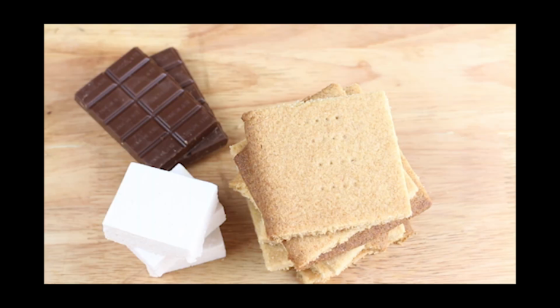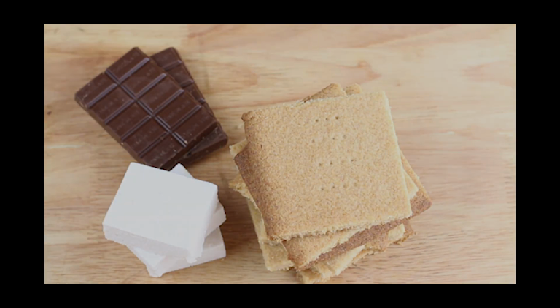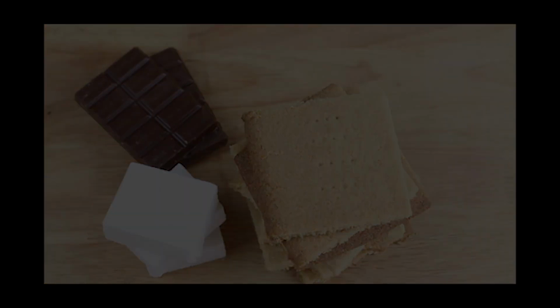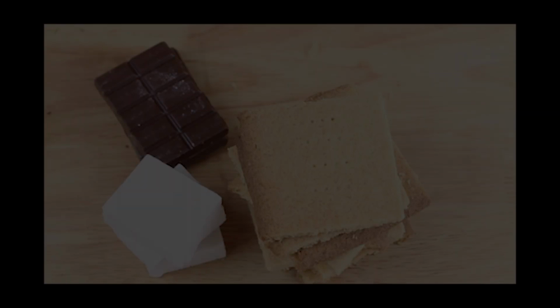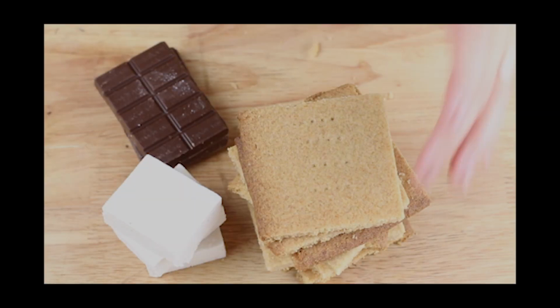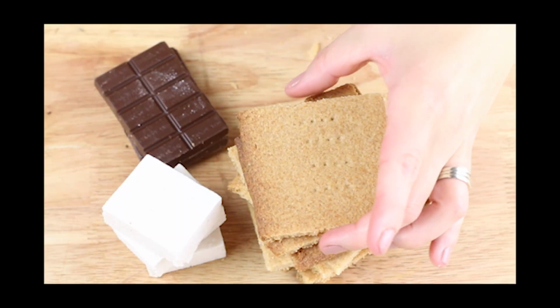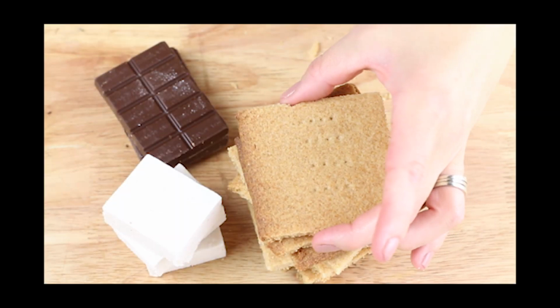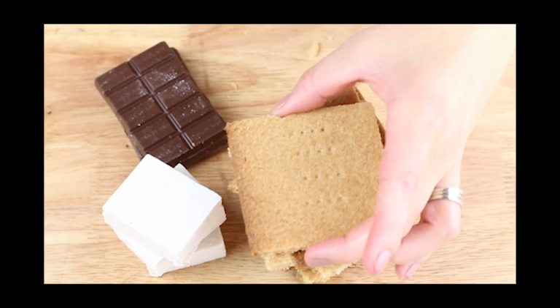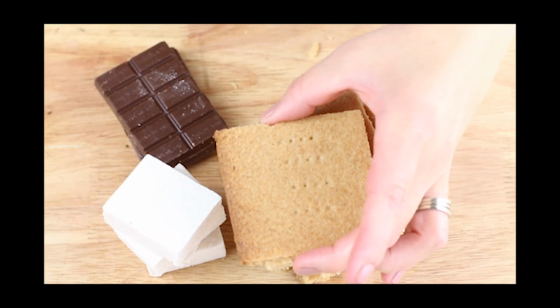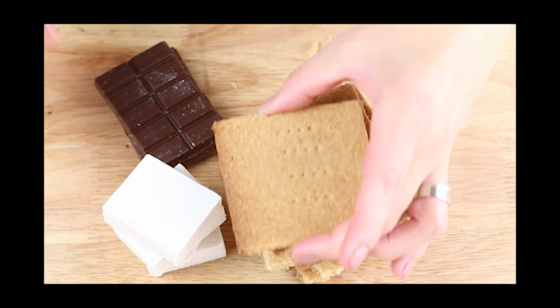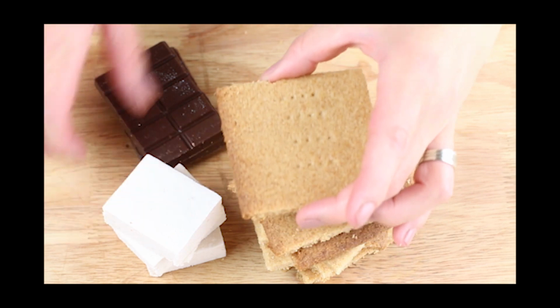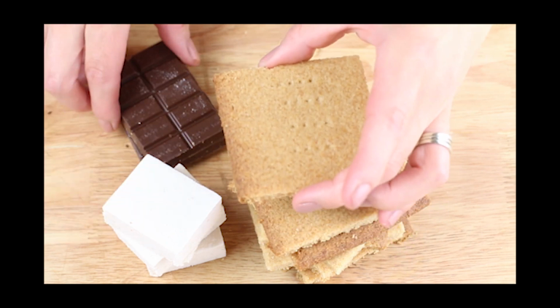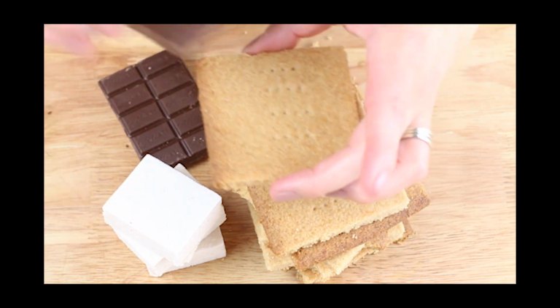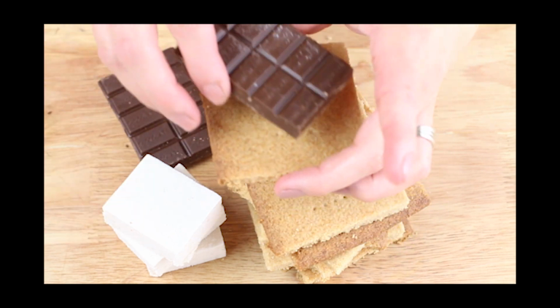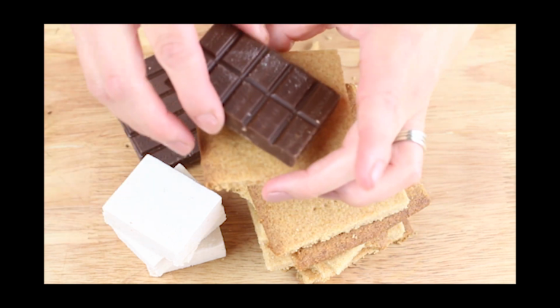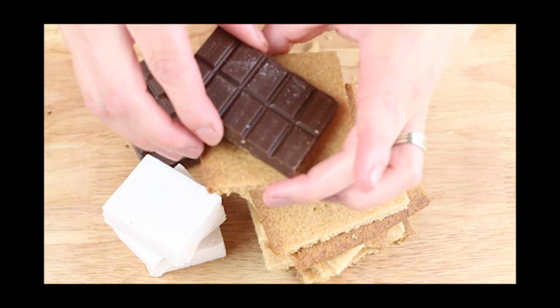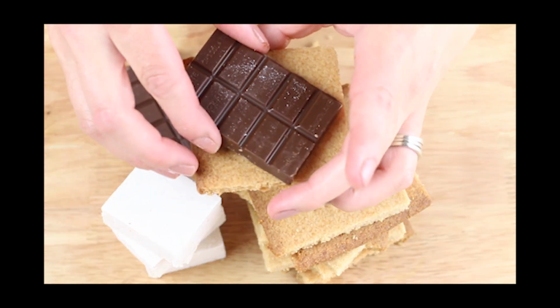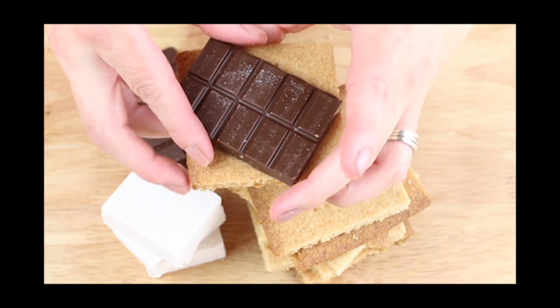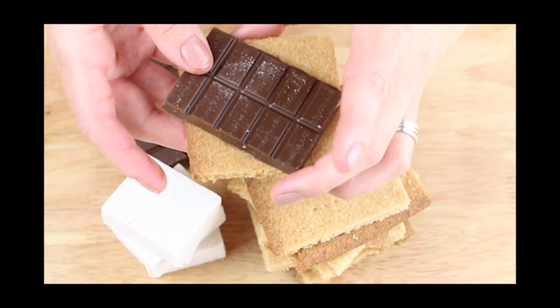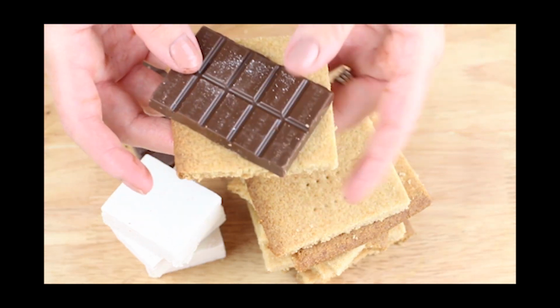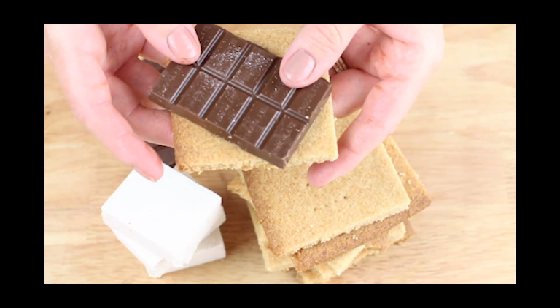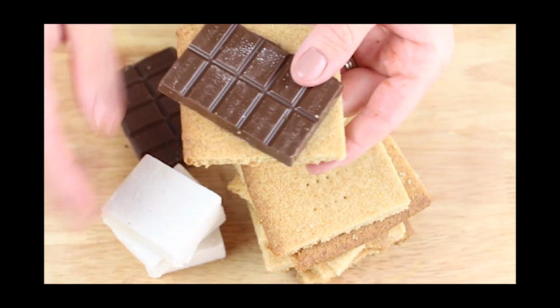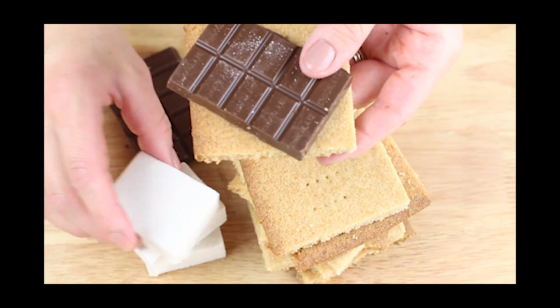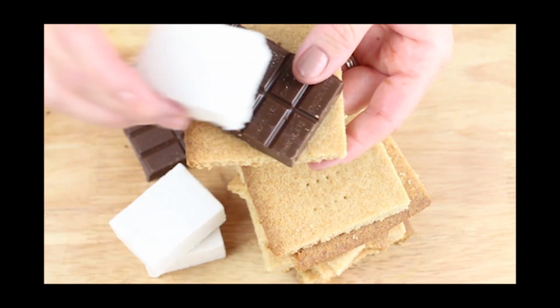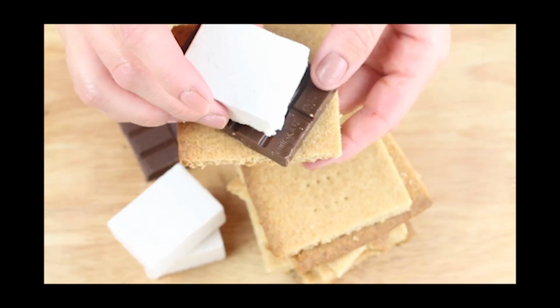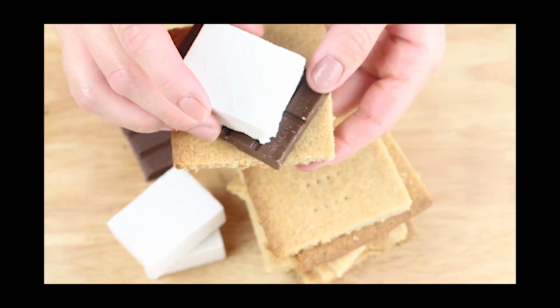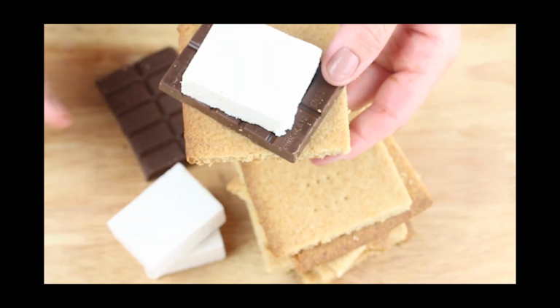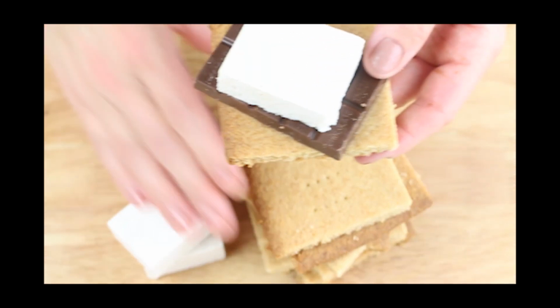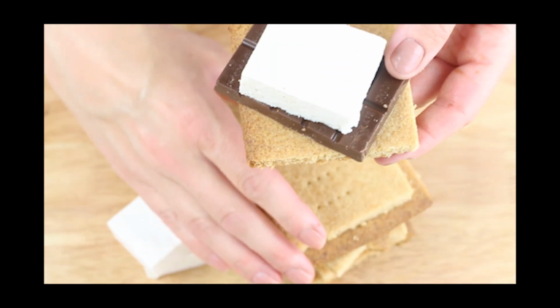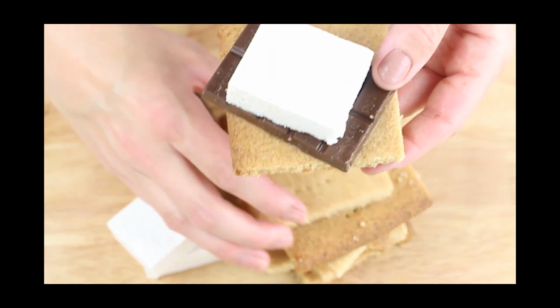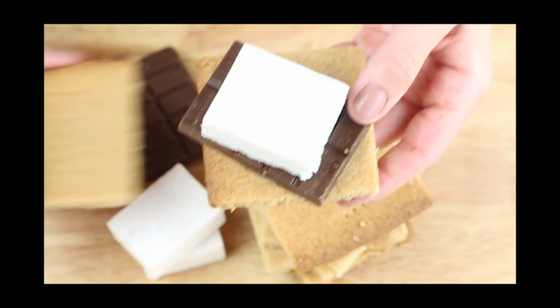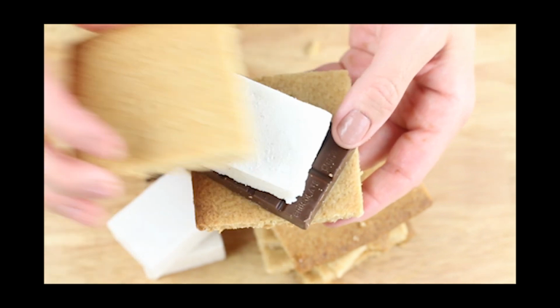For the chocolate in my s'mores, I like to use Lily's Milk Chocolate Bars. They're sweetened with stevia and erythritol instead of sugar.